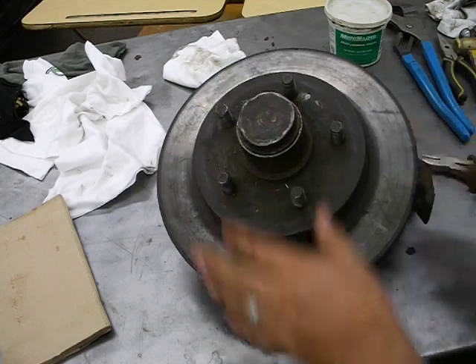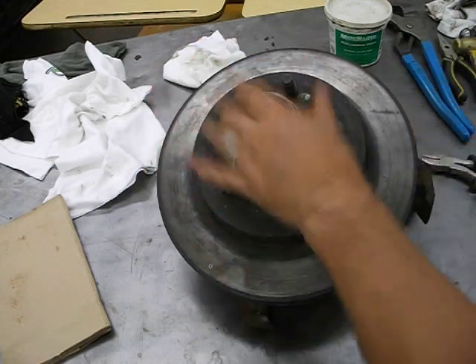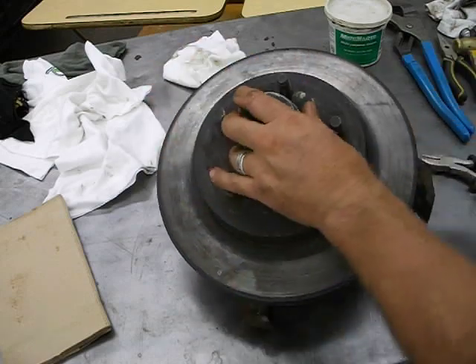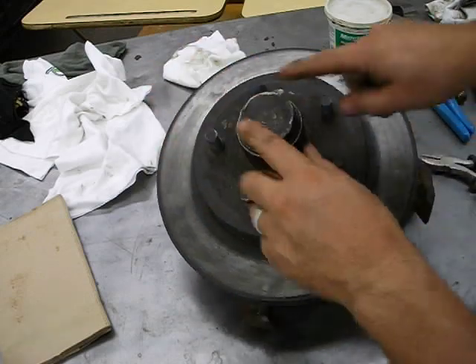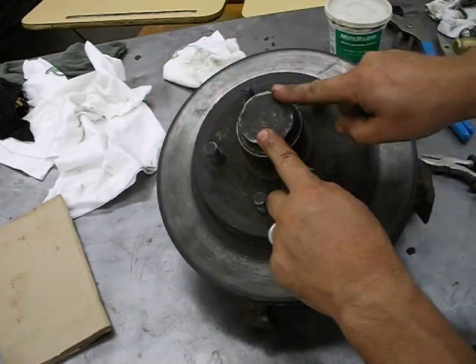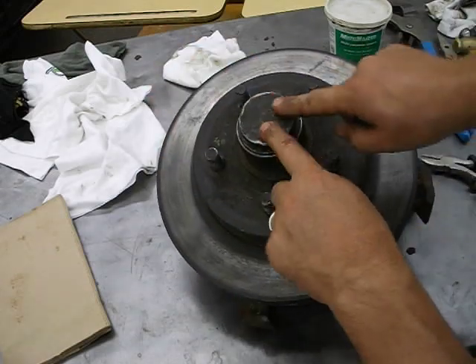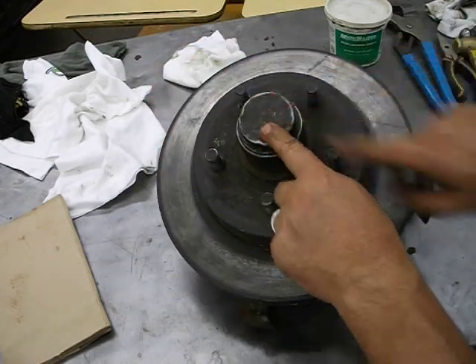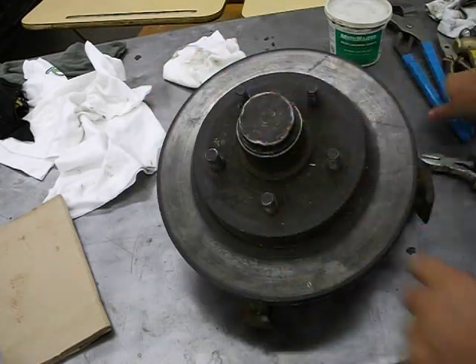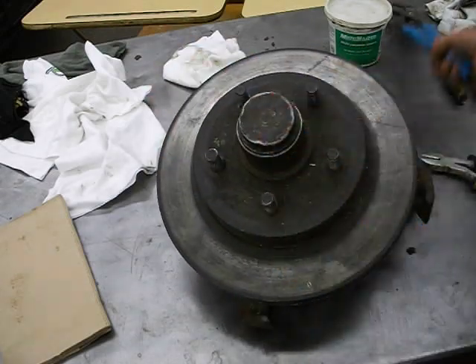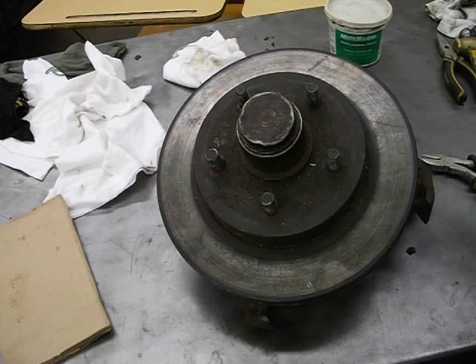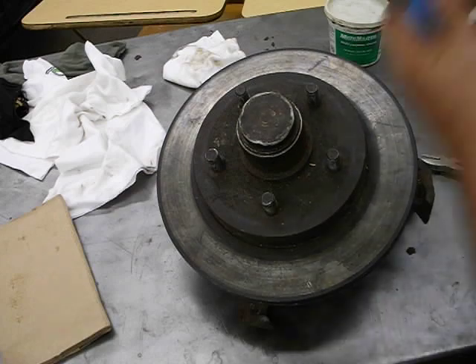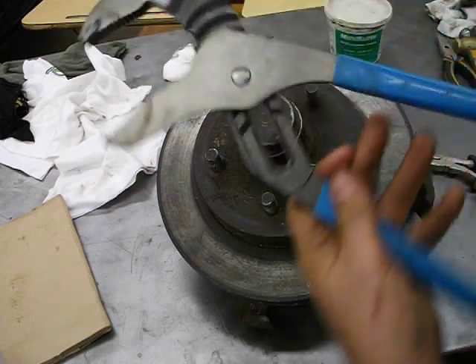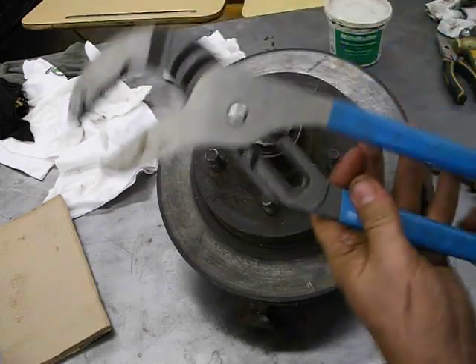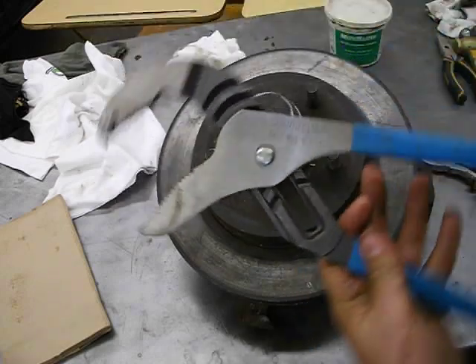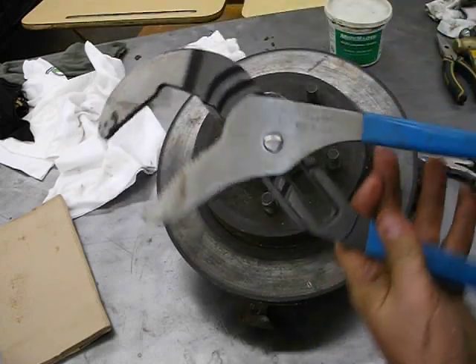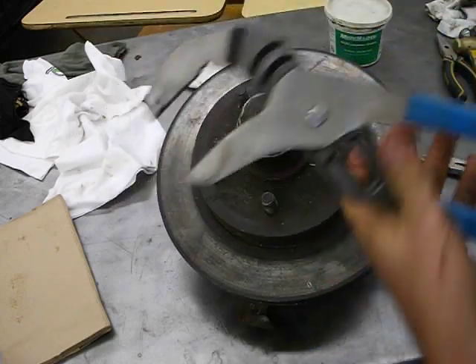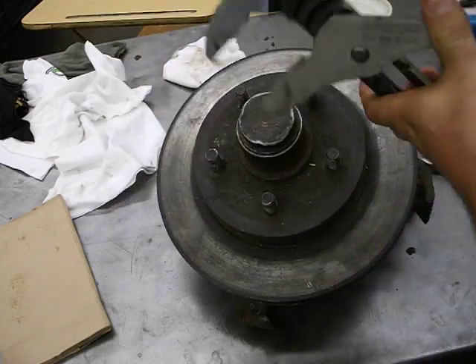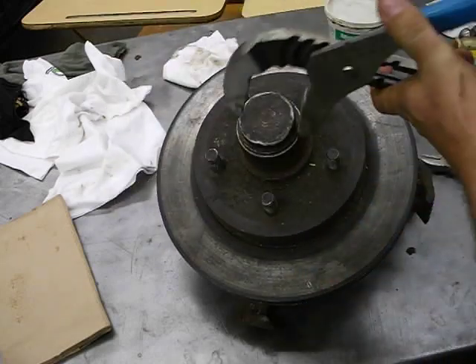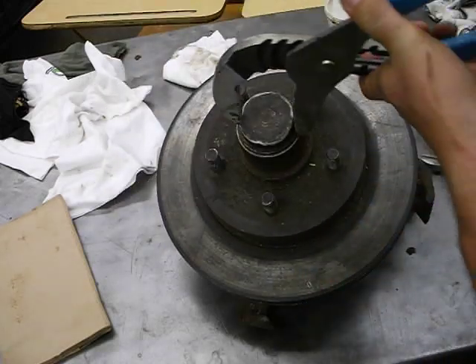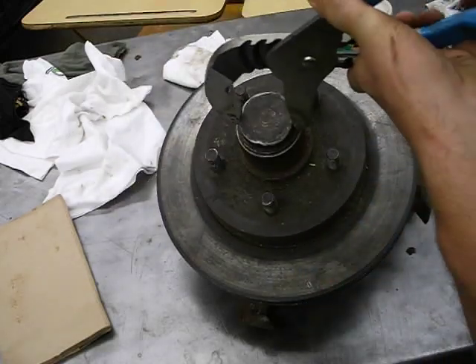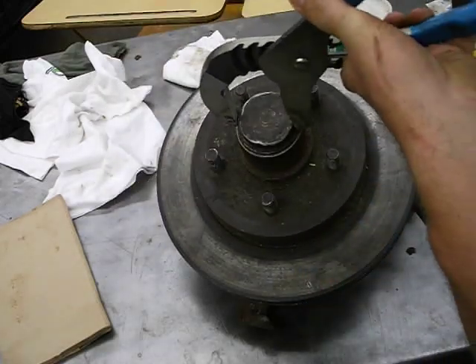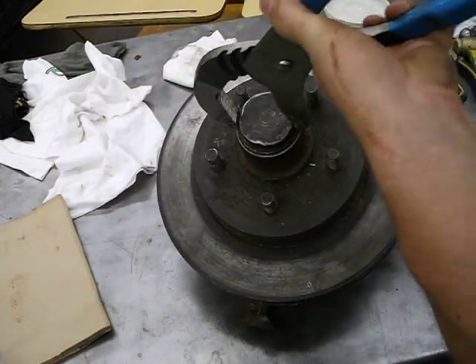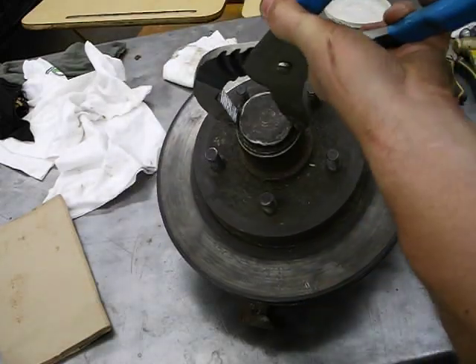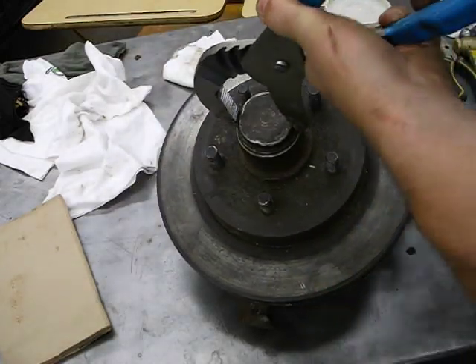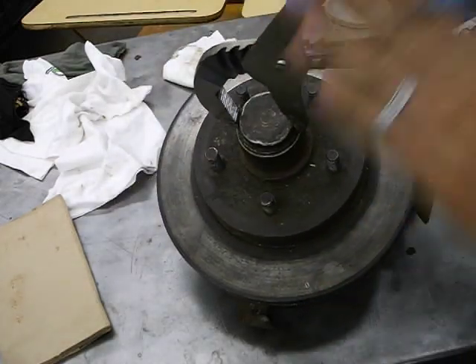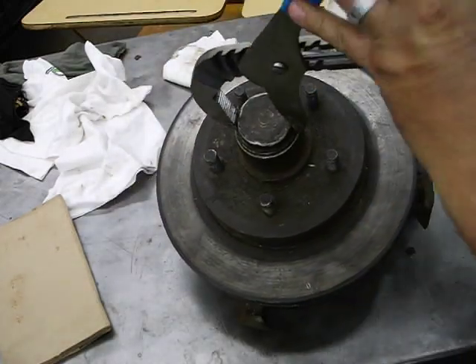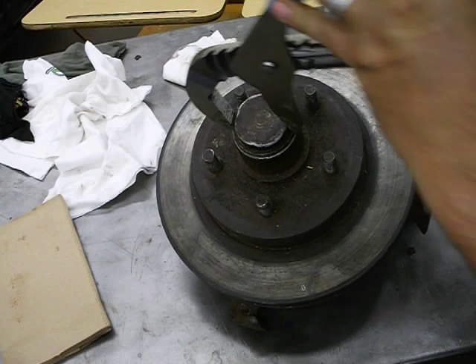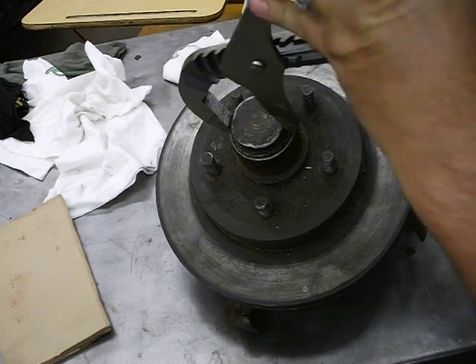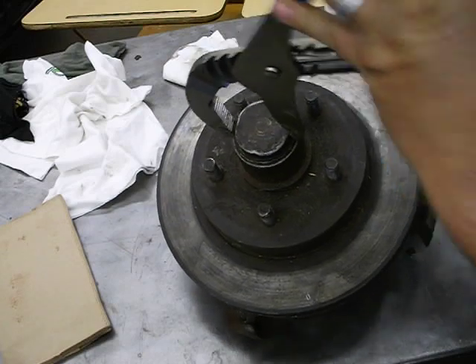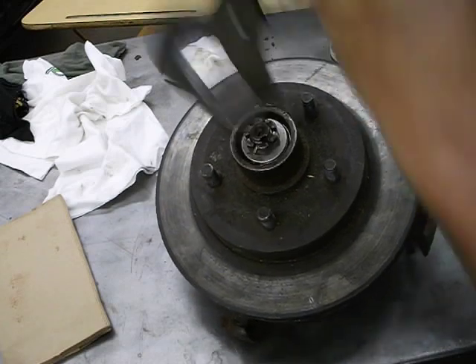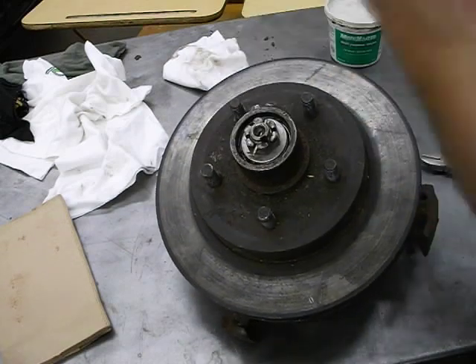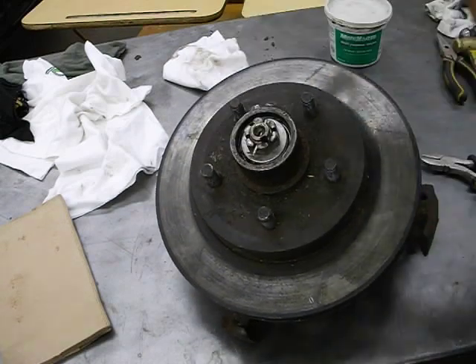First thing you've got to do is take the little cap off the top. The best tool for that is a pair of adjustable jaw pliers. You just work it back and forth and pop it off.